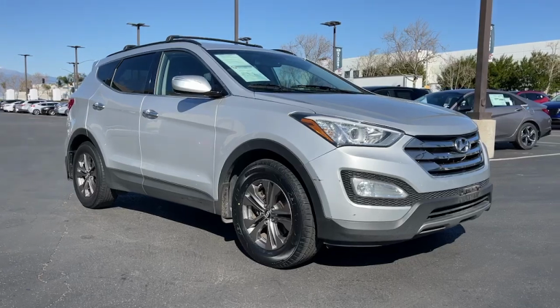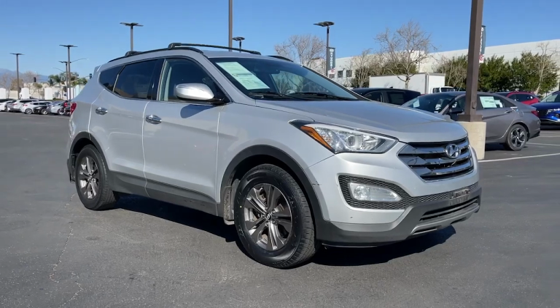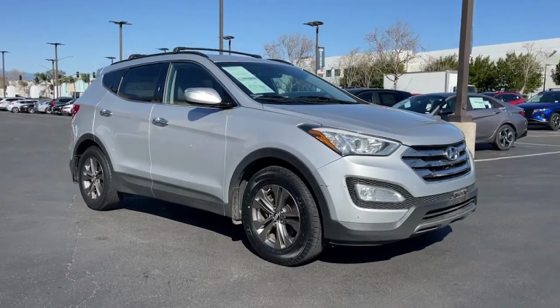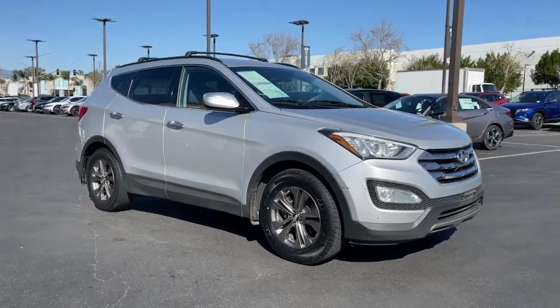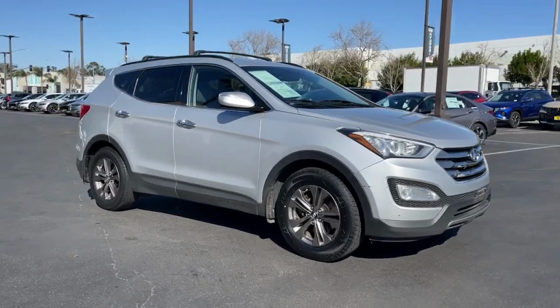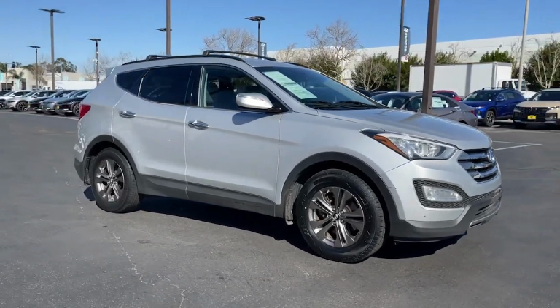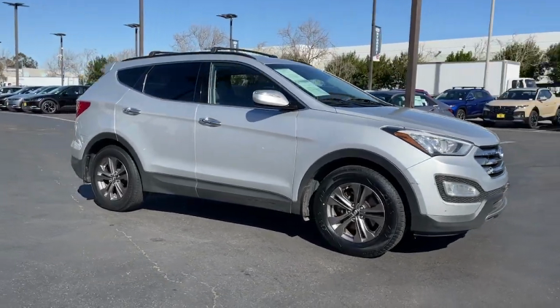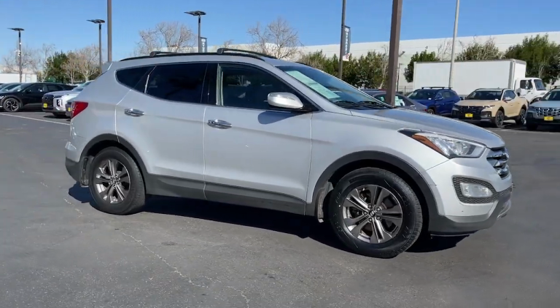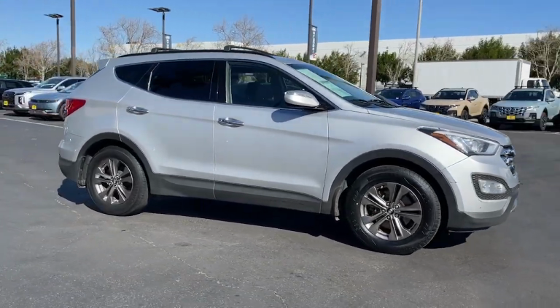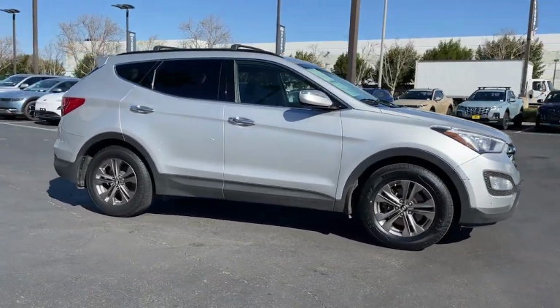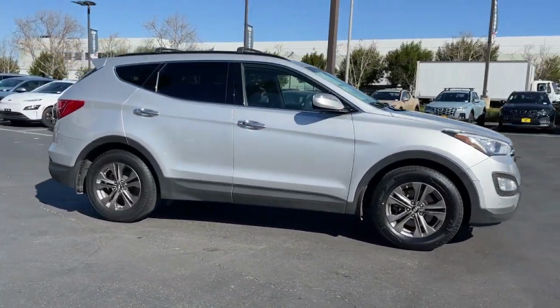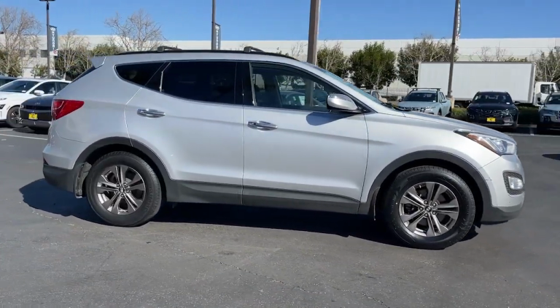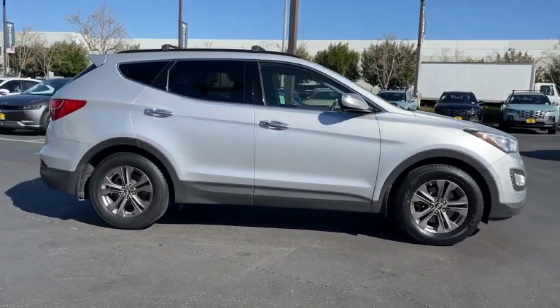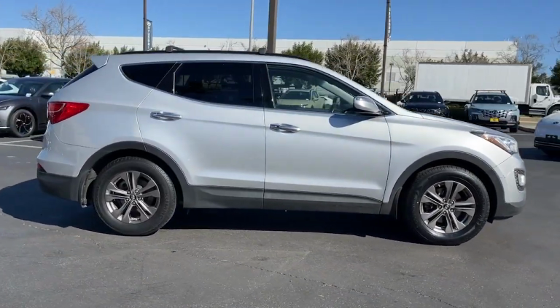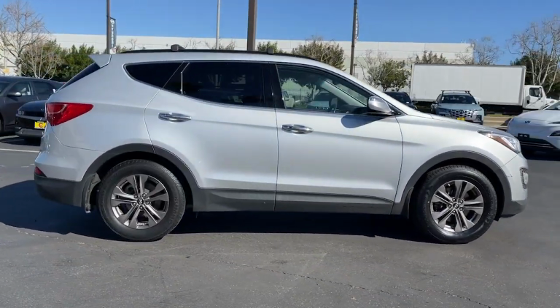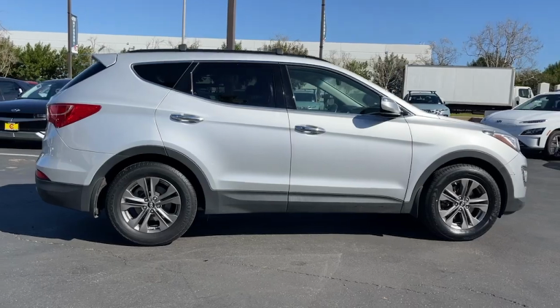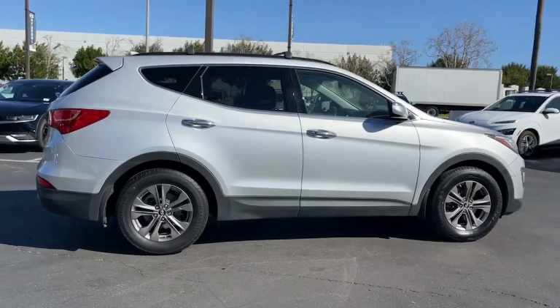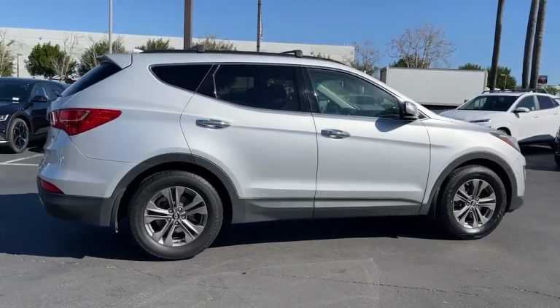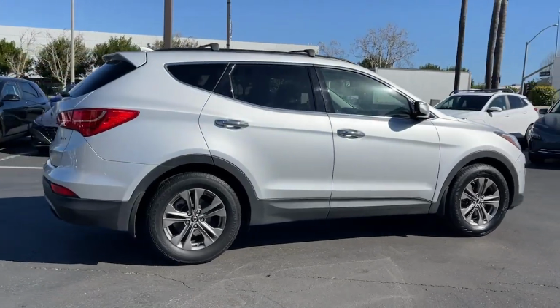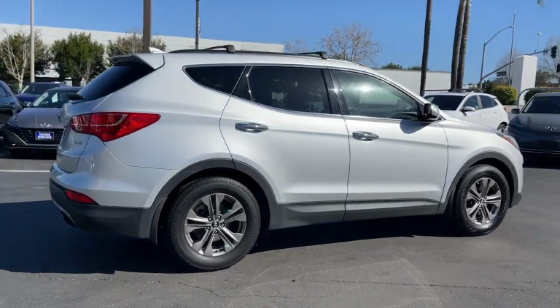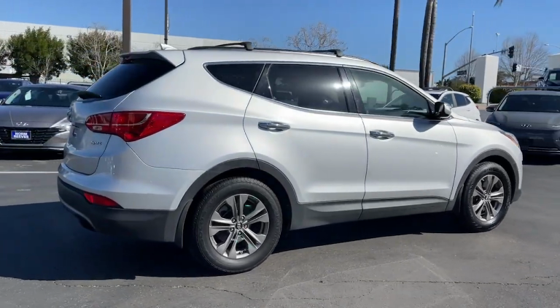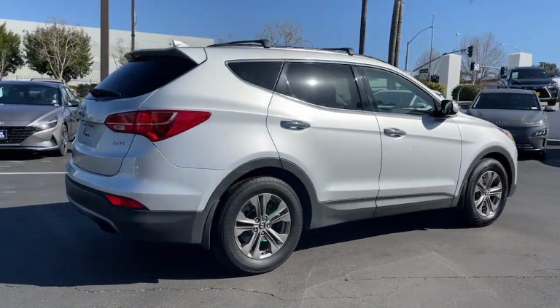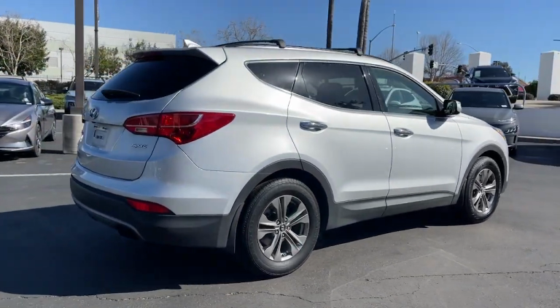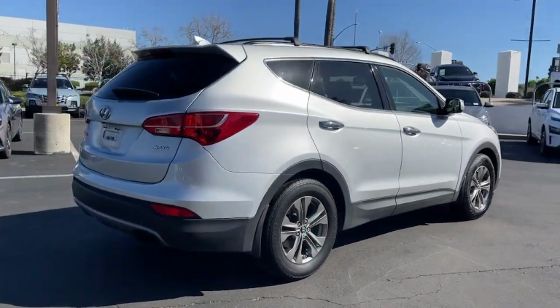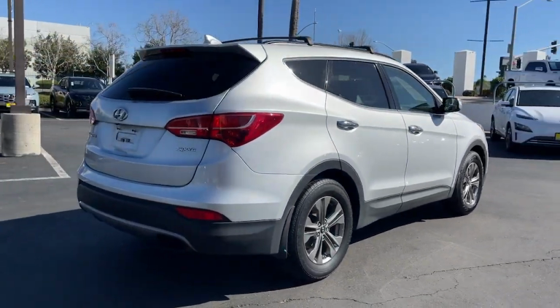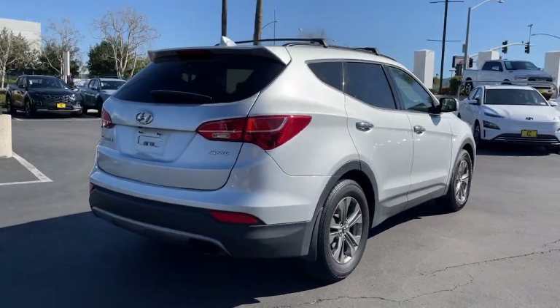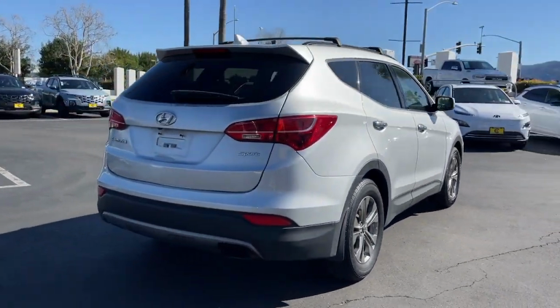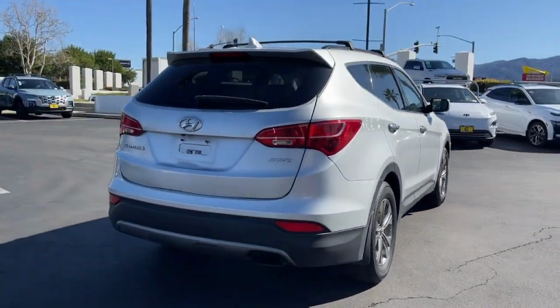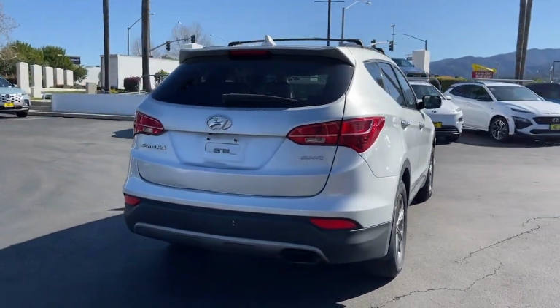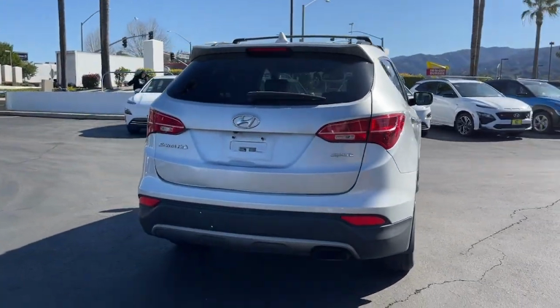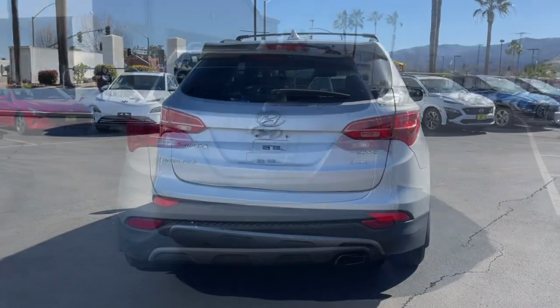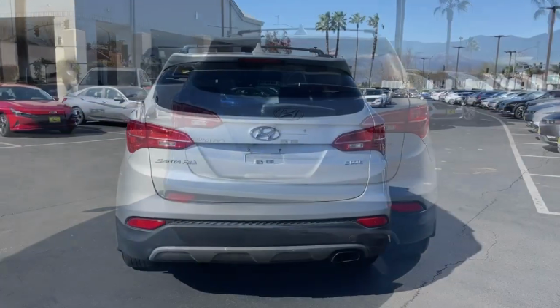Looking for your dream car? It could be the 2013 Hyundai Santa Fe. With less than 80,000 miles on the odometer, this vehicle stands out from the rest.